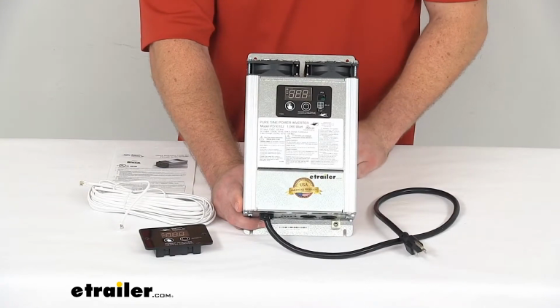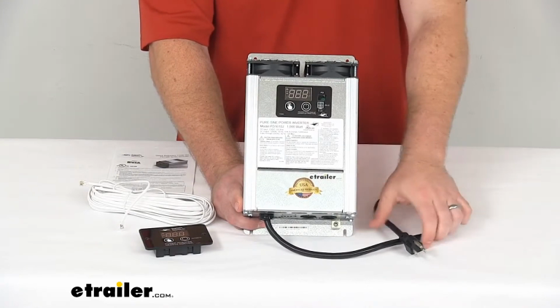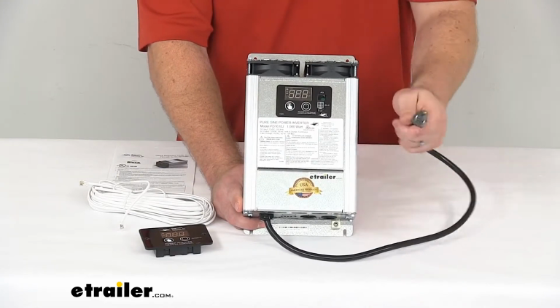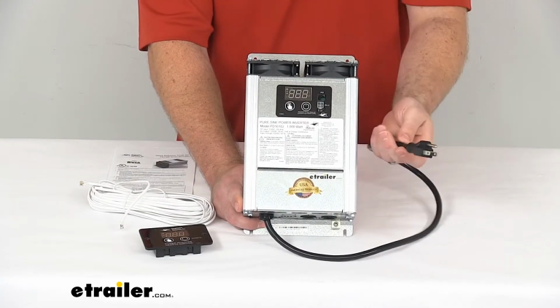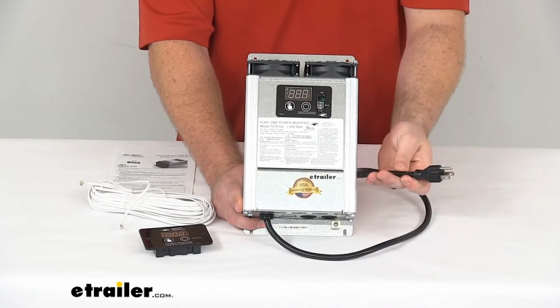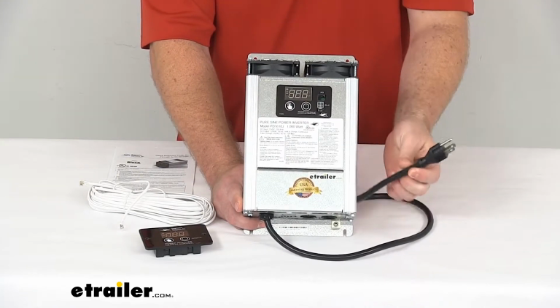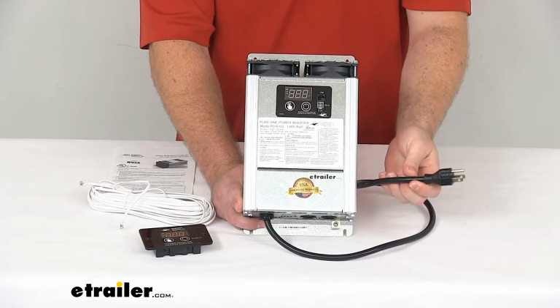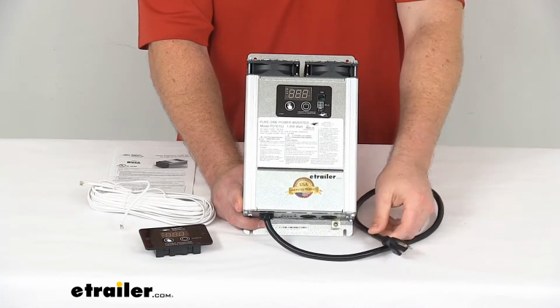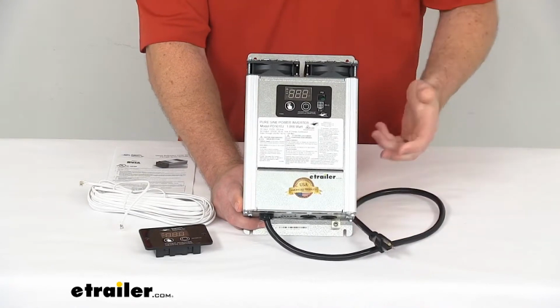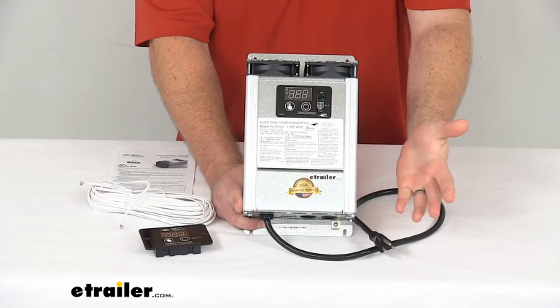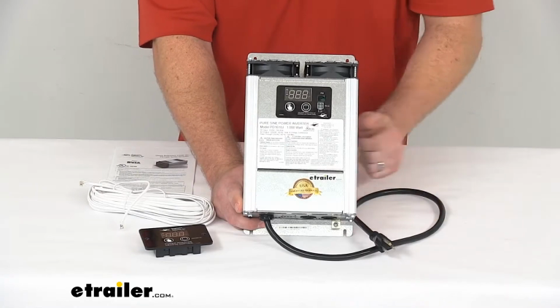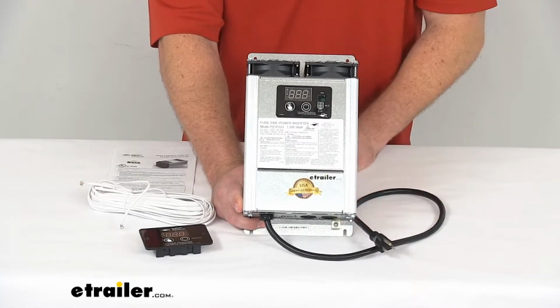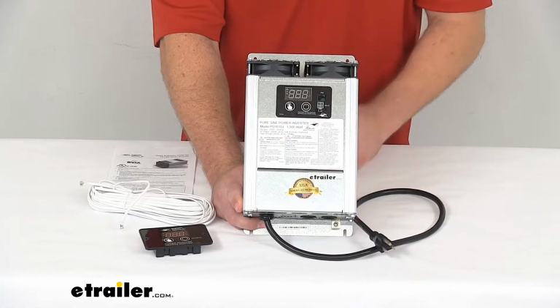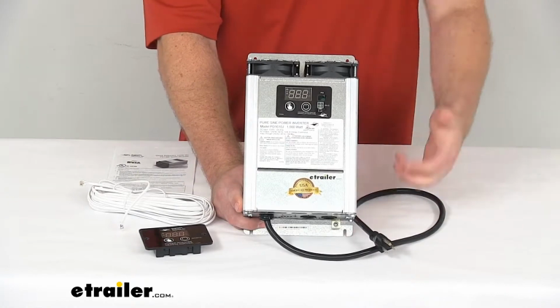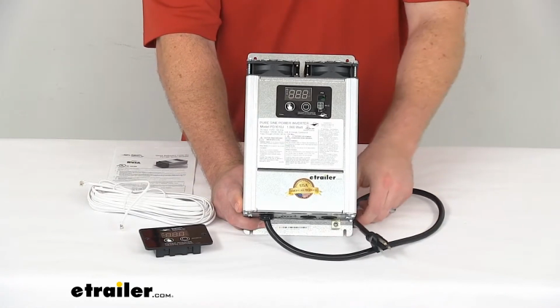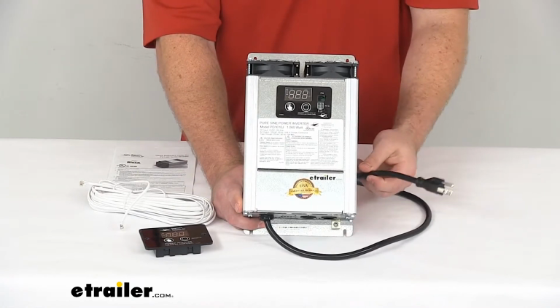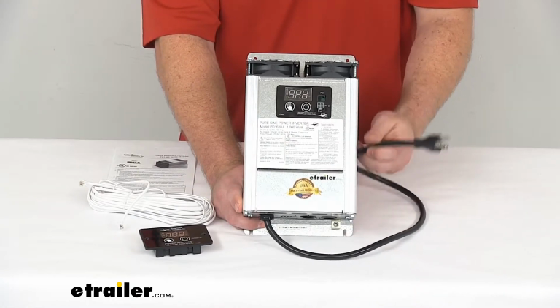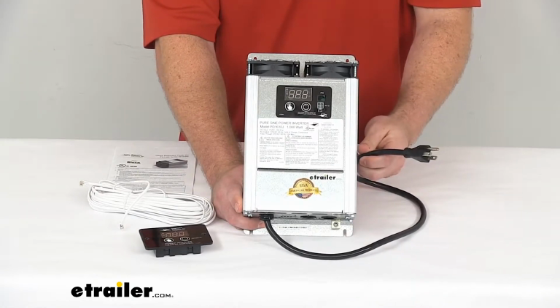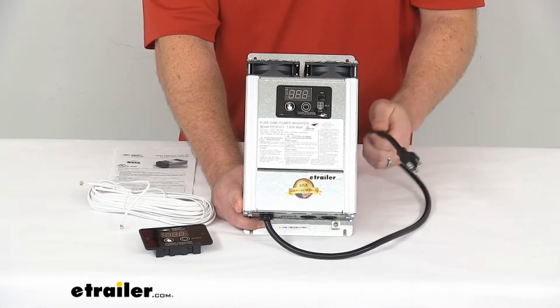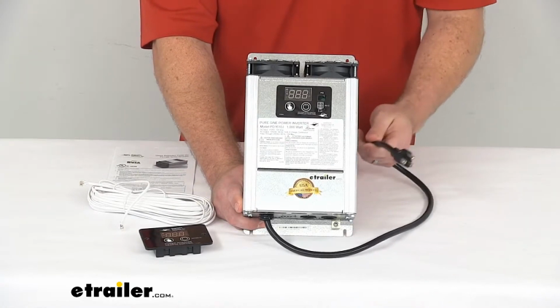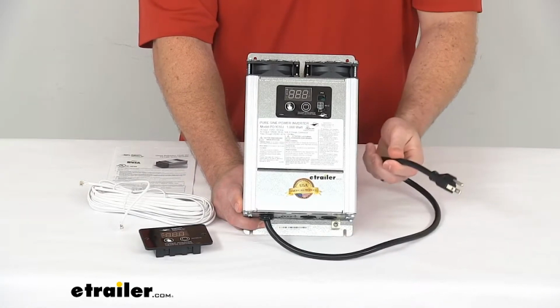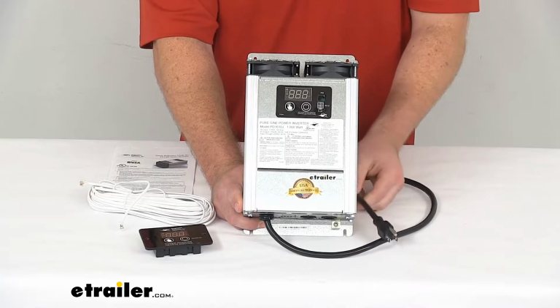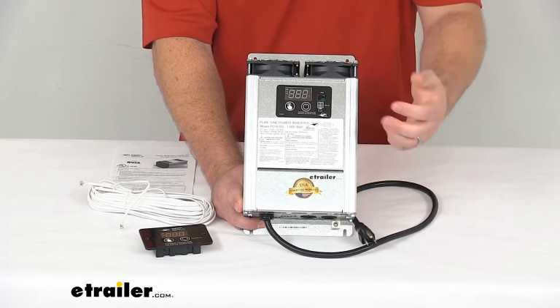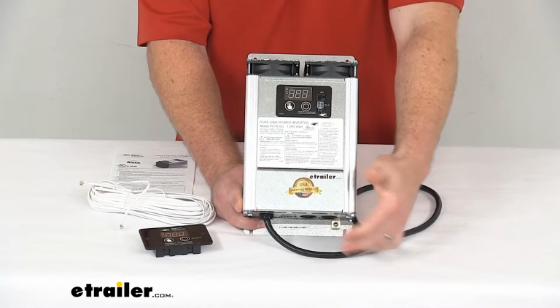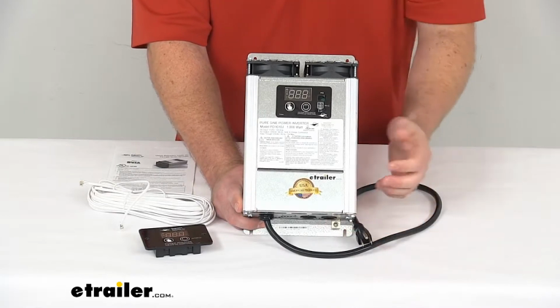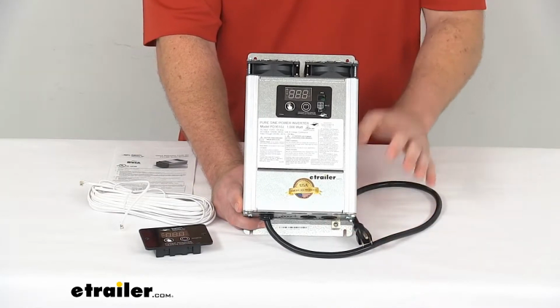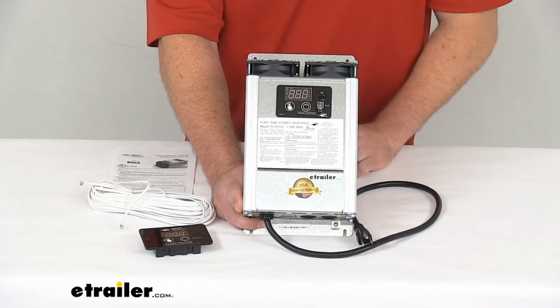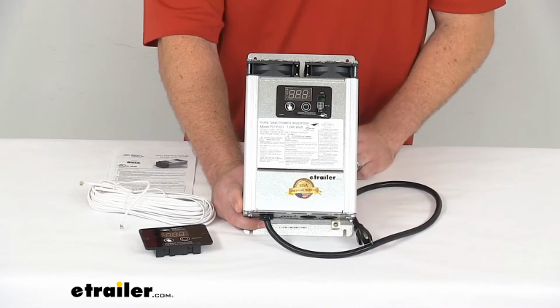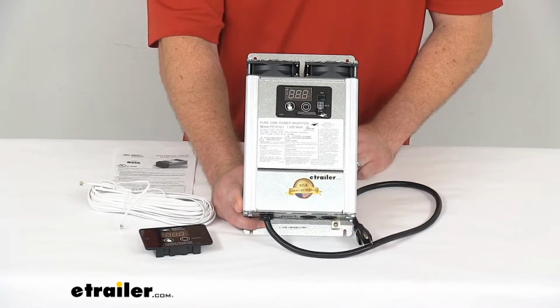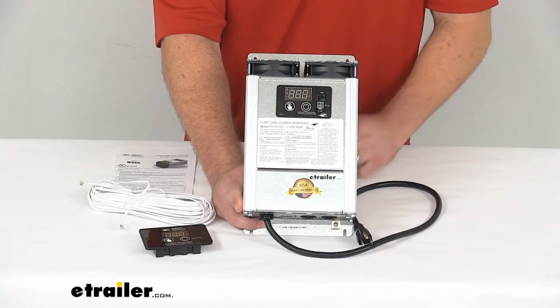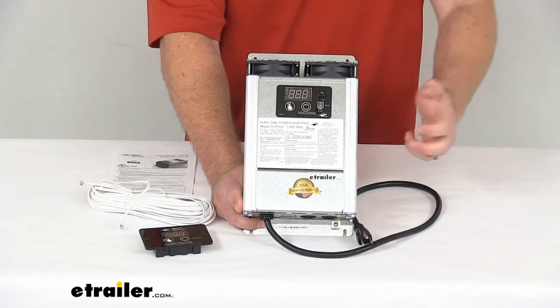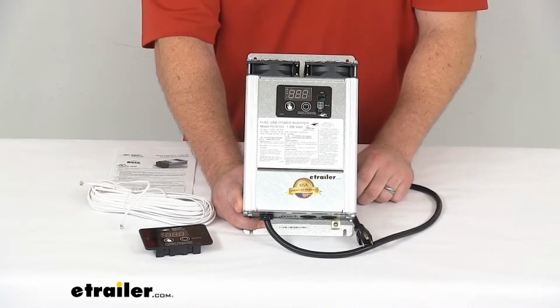This does include the 15 amp input cord. It makes it easy for you to hook up to that OEM receptacle coming from your distribution panel, so it's going to be one less thing that you have to hardwire in if you already have that OEM receptacle.